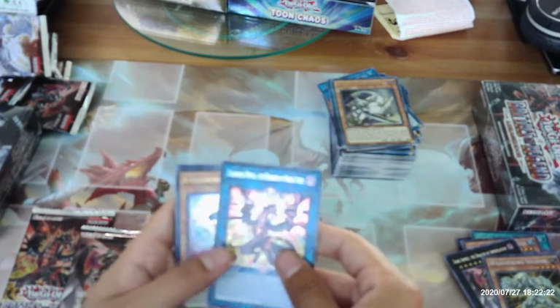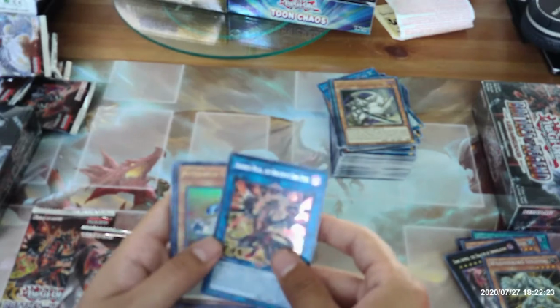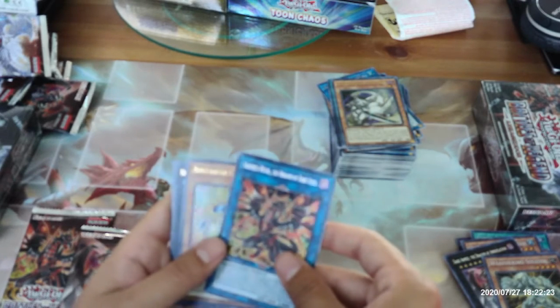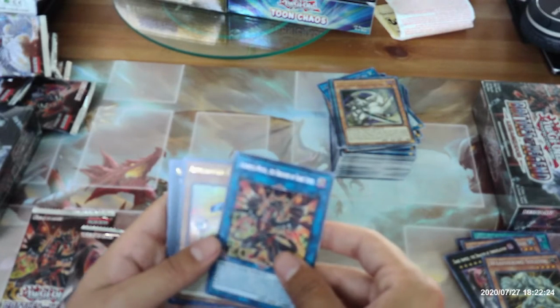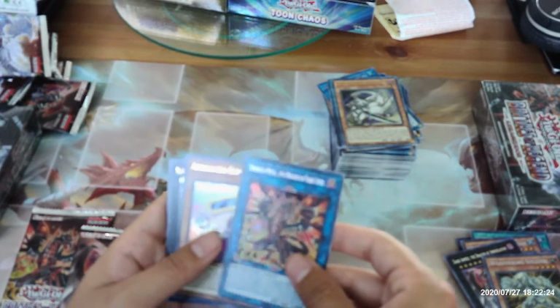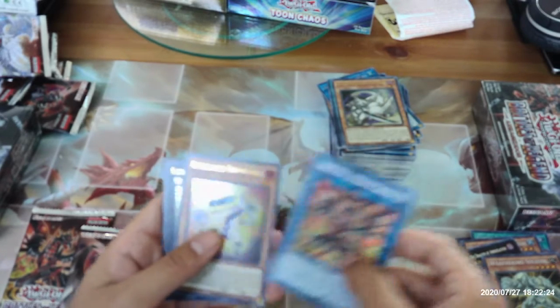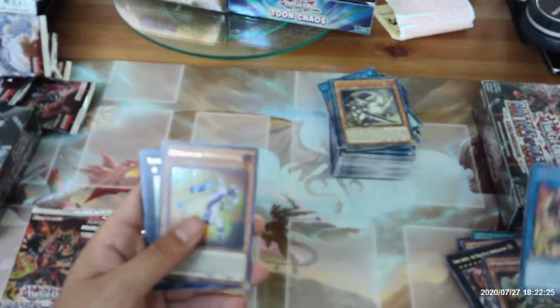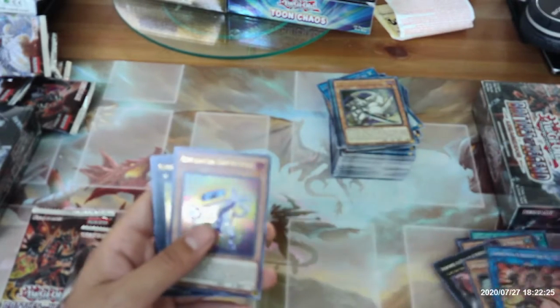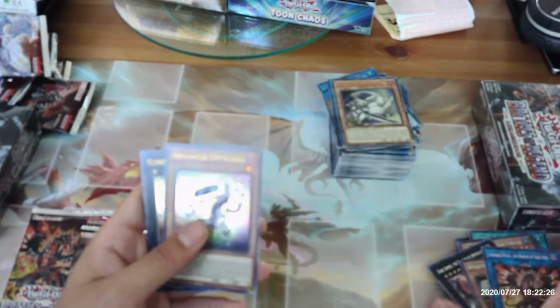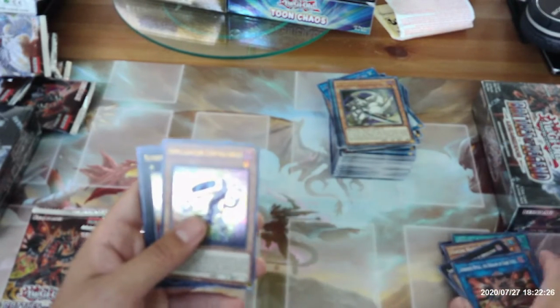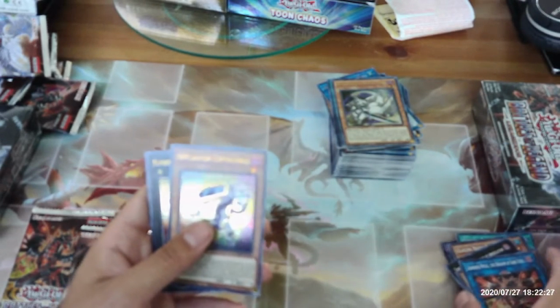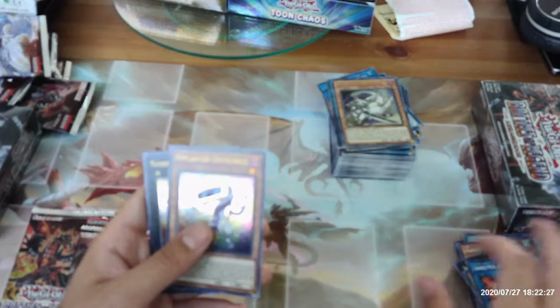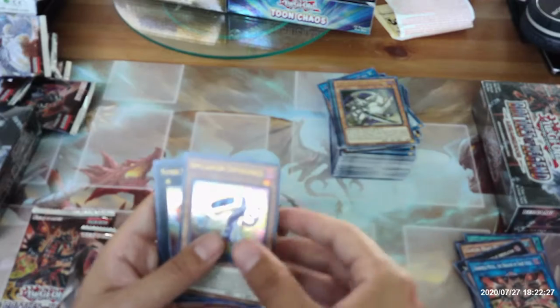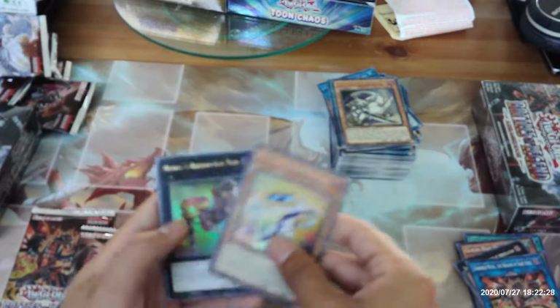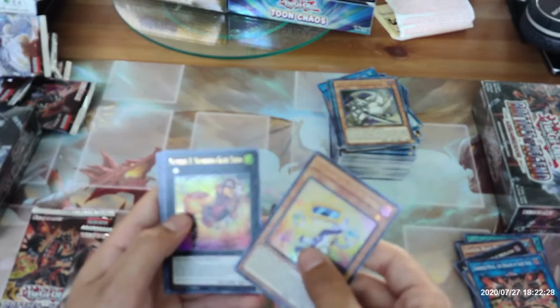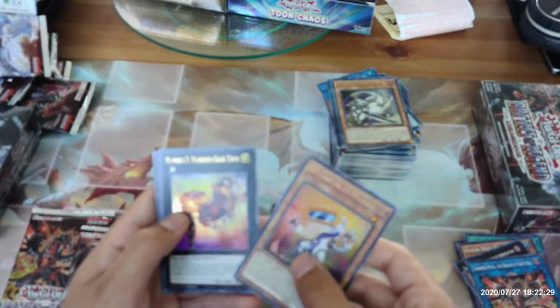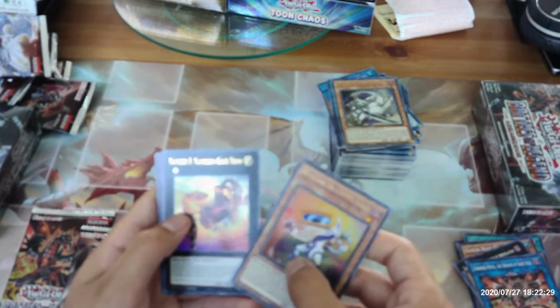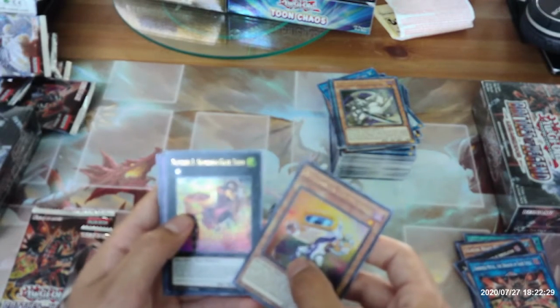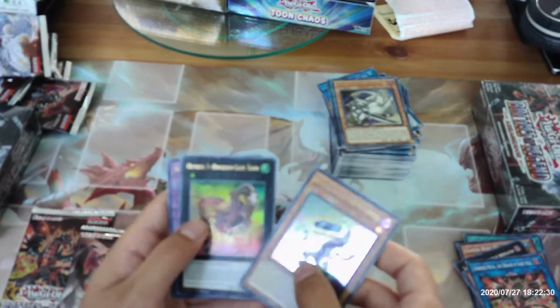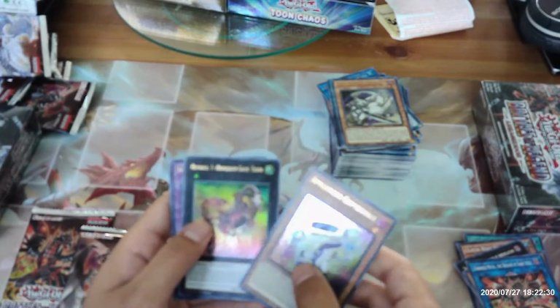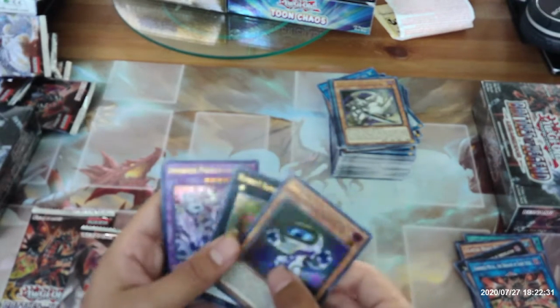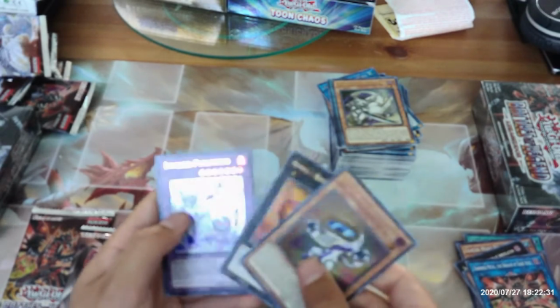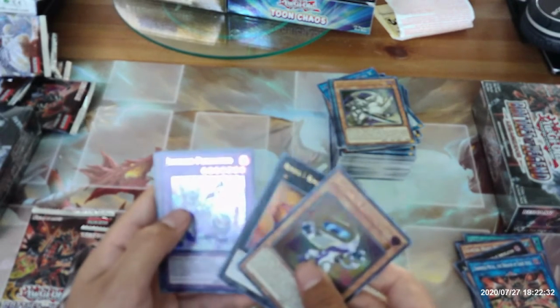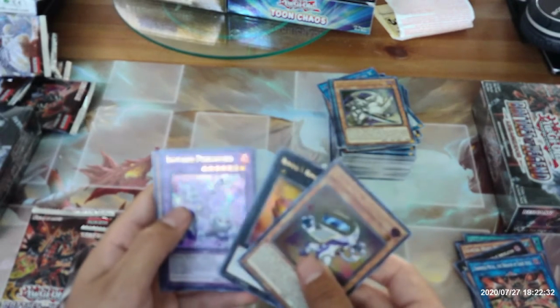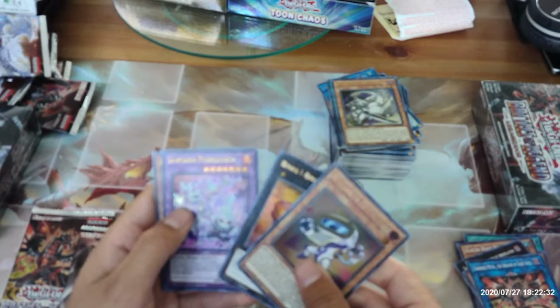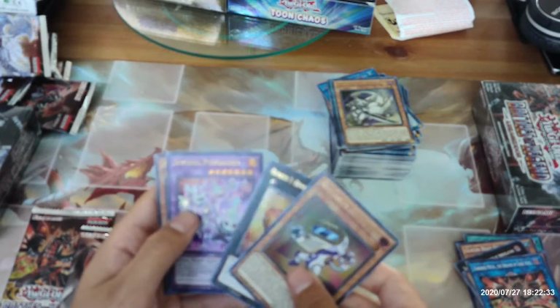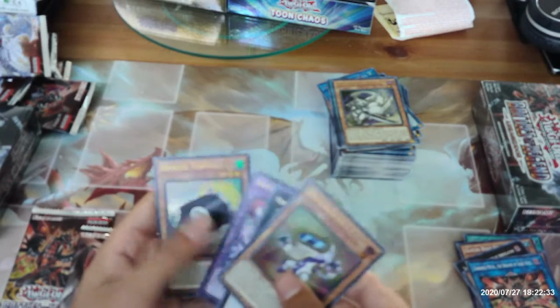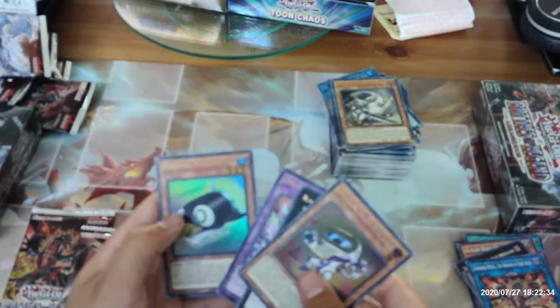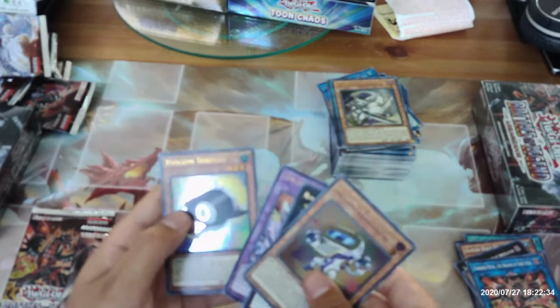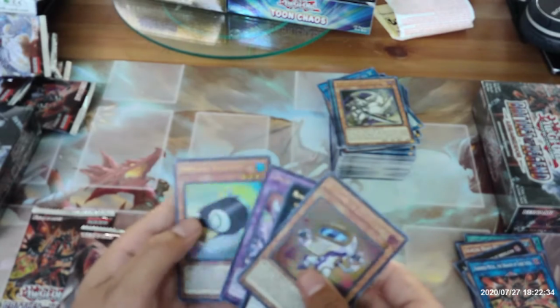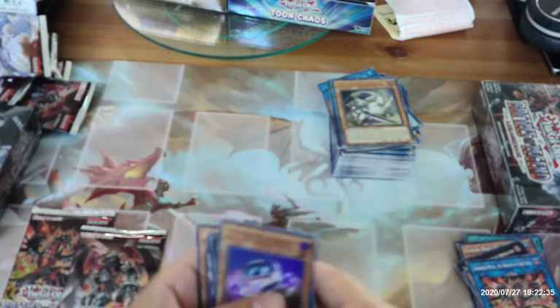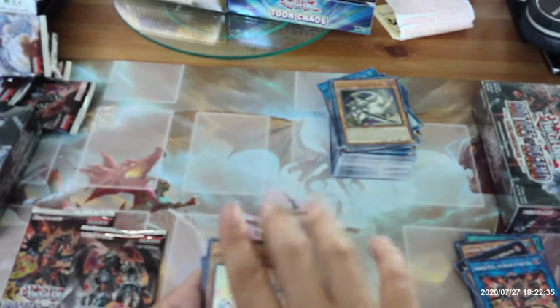Darkness Metal the Dragon of Dark Steel, Appliancer Cockybuckle, Number Three Numeron Gate Trini, Invoked Purgatrio, and another Penguin Torpedo.